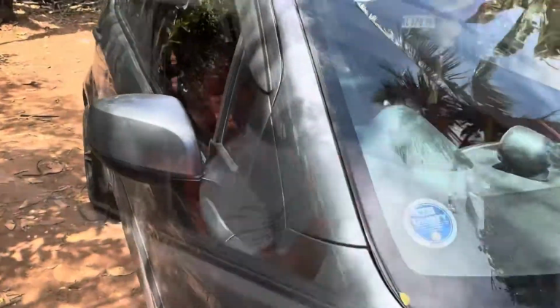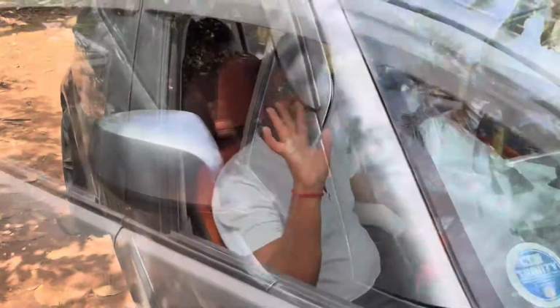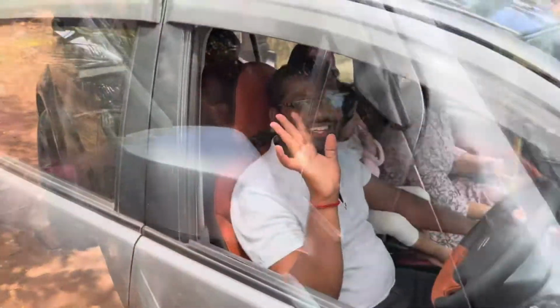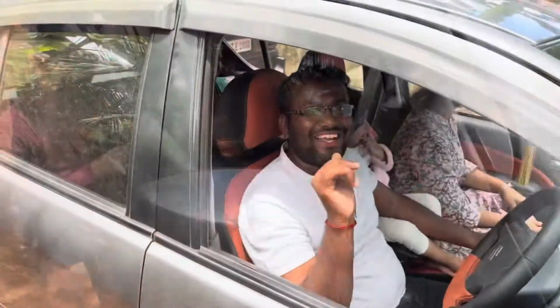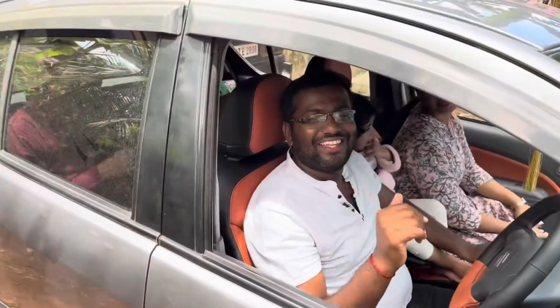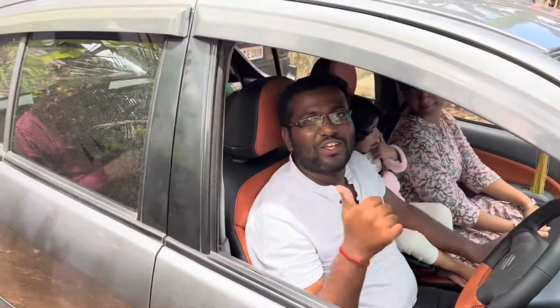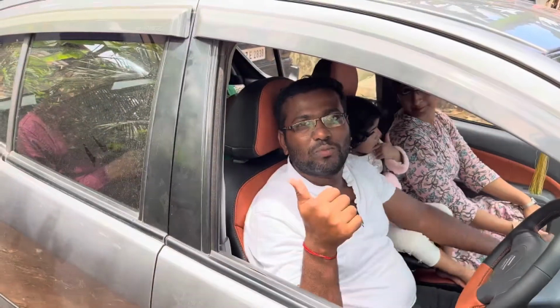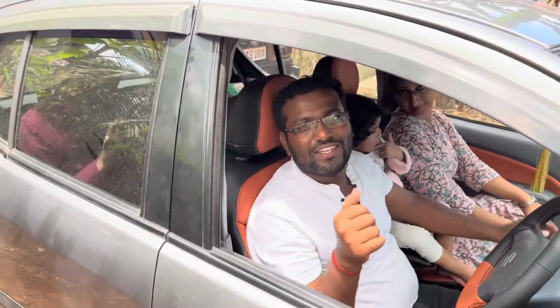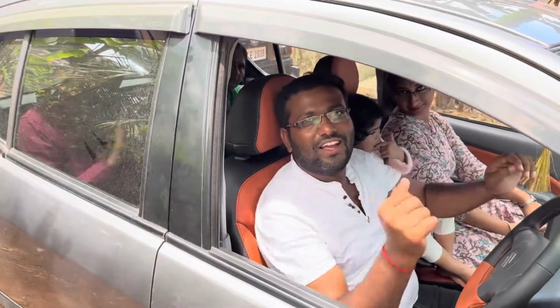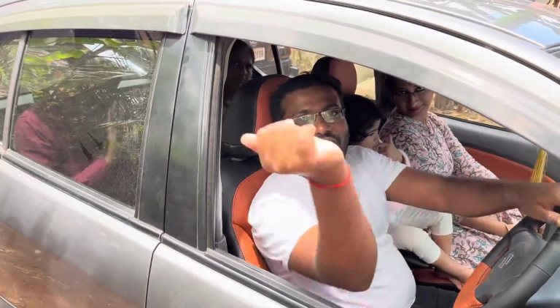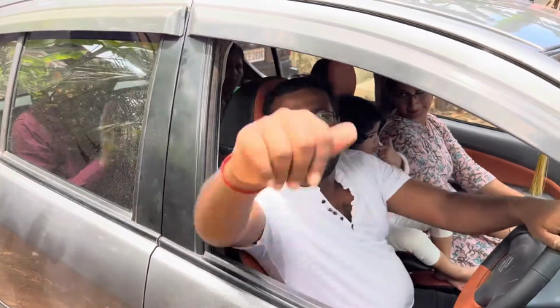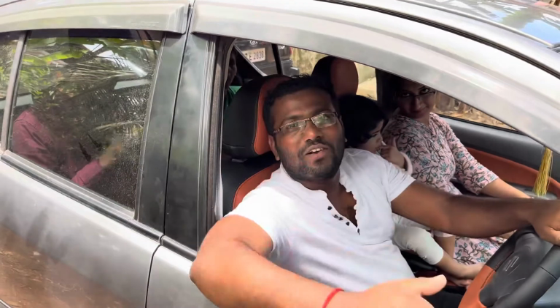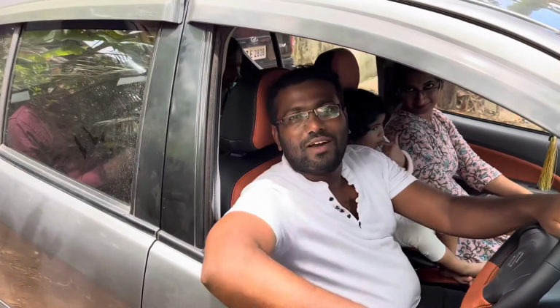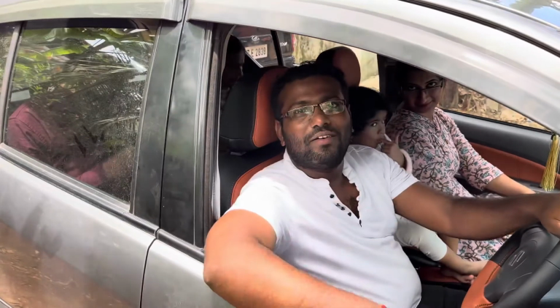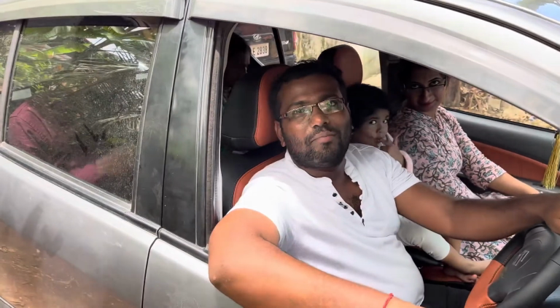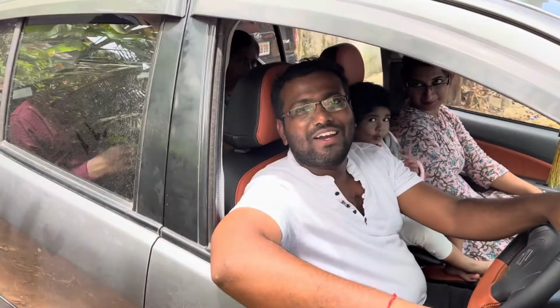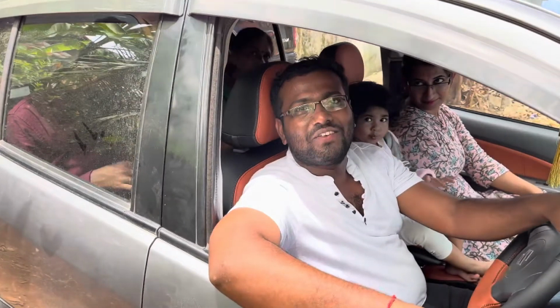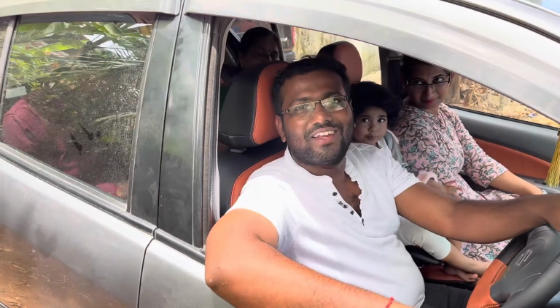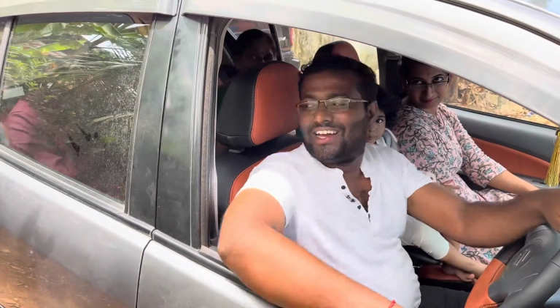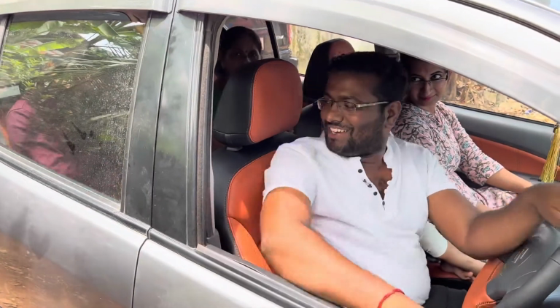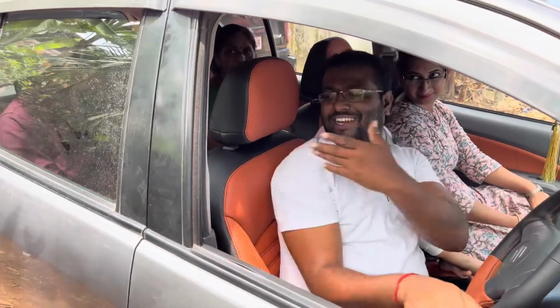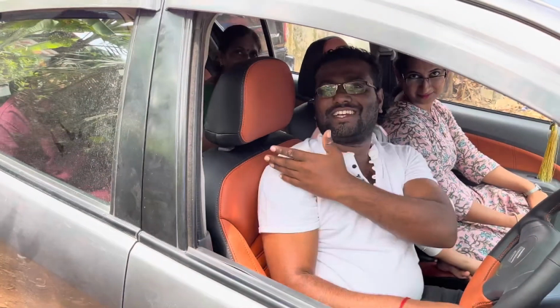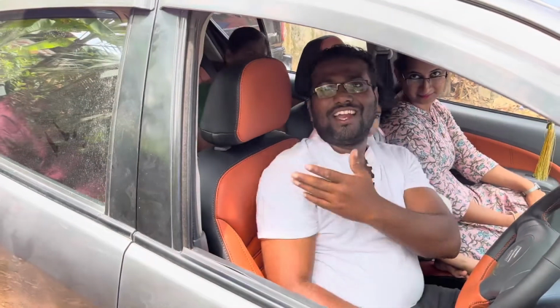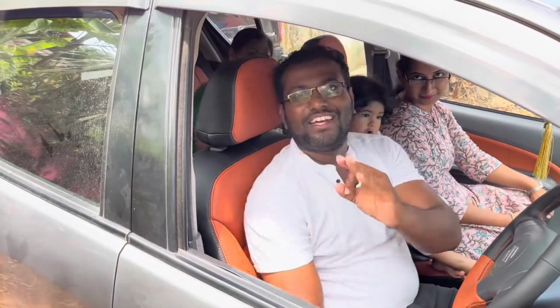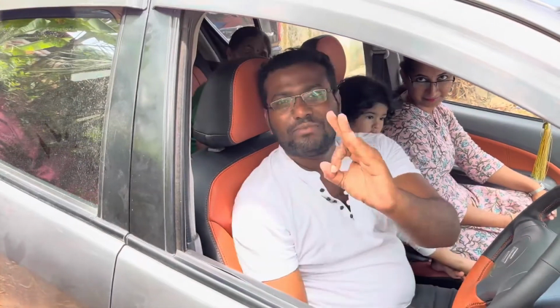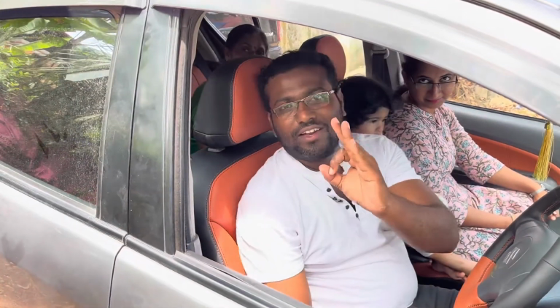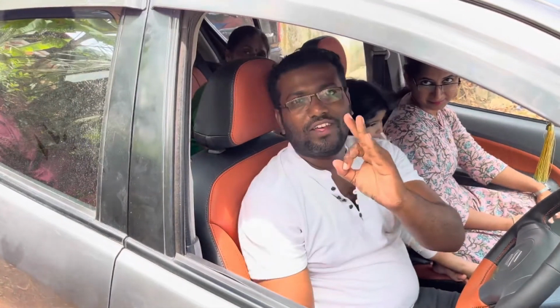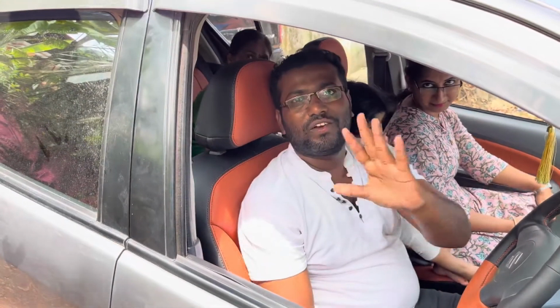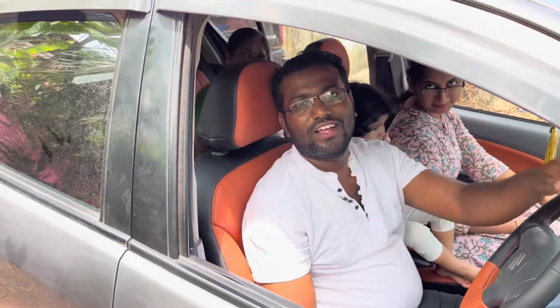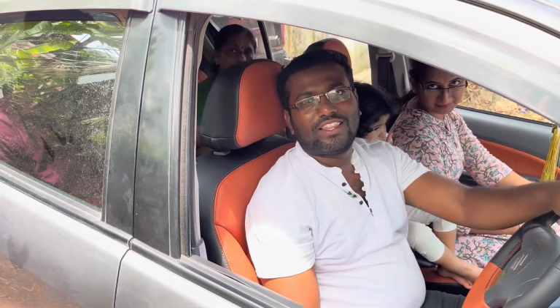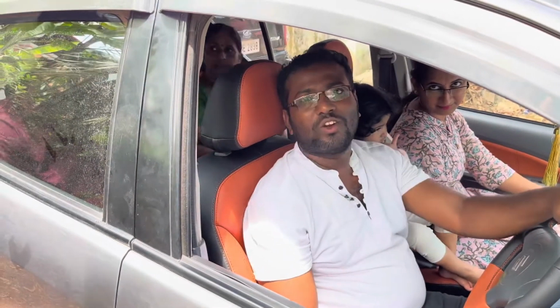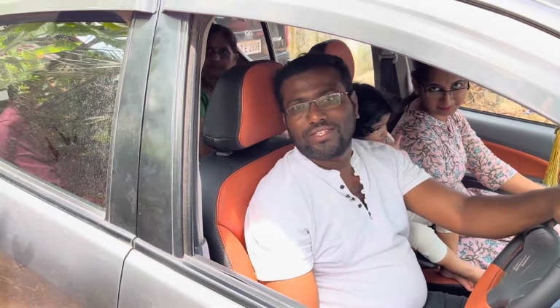Hi sir. Thank you so much. We have come from Bangalore for the seat altresher and it has done very good. Thank you, Gobi sir.